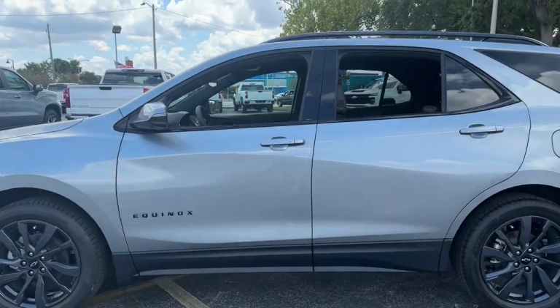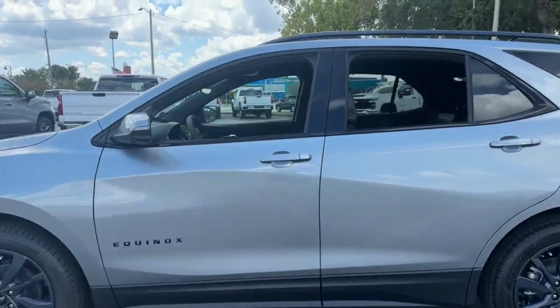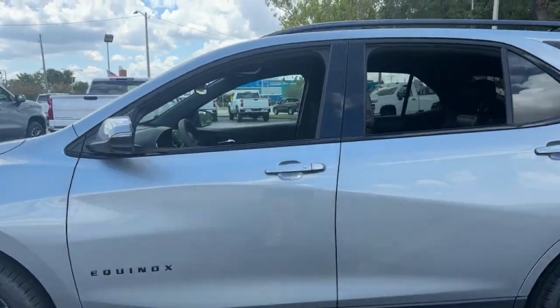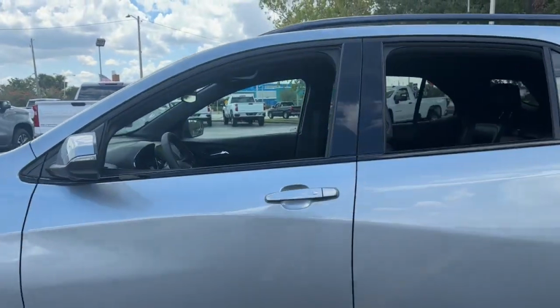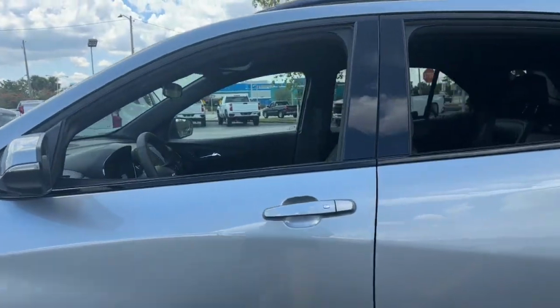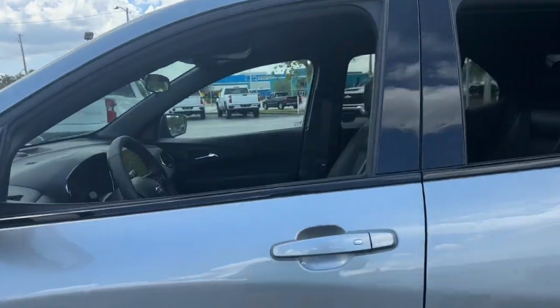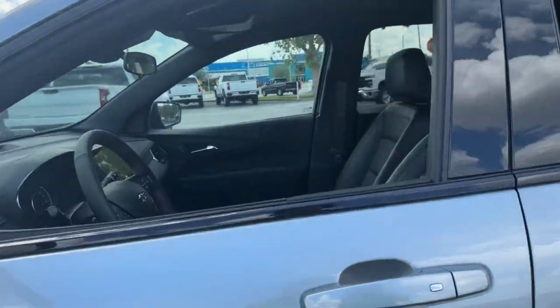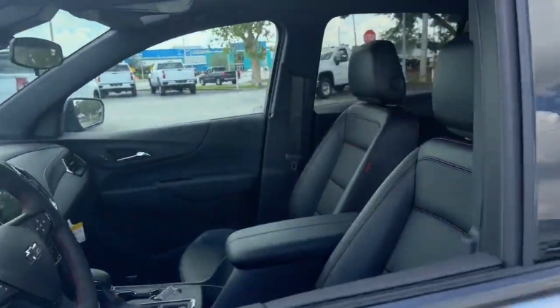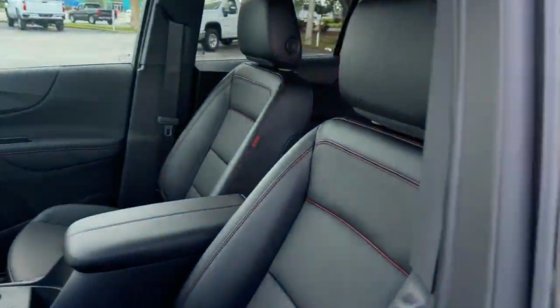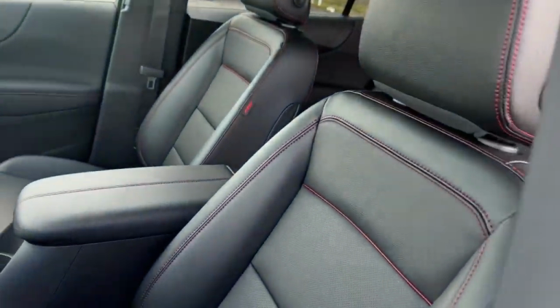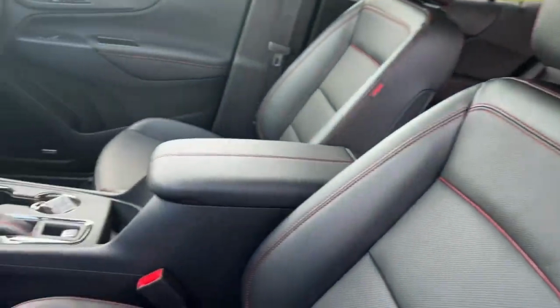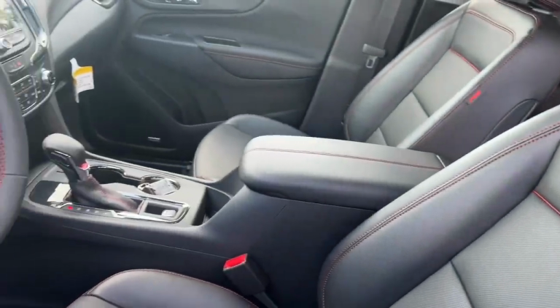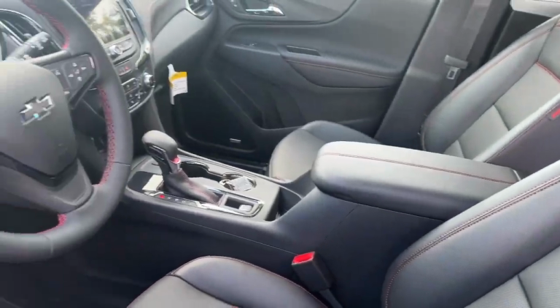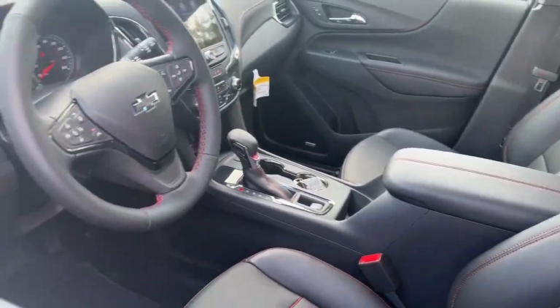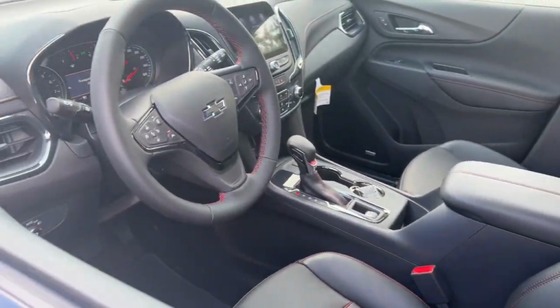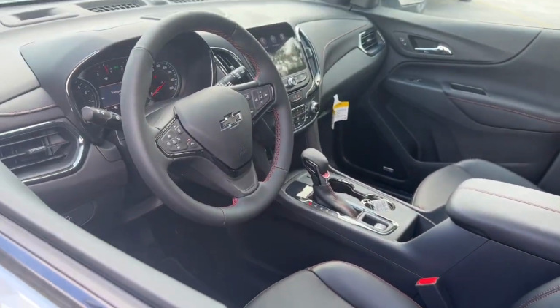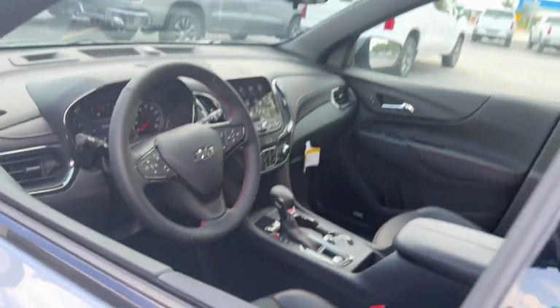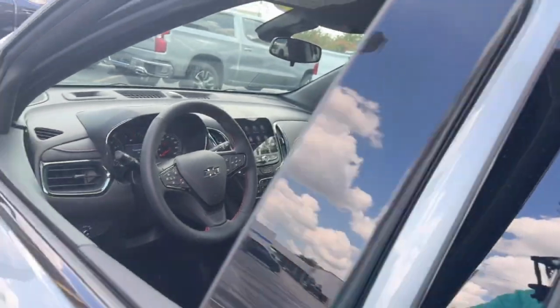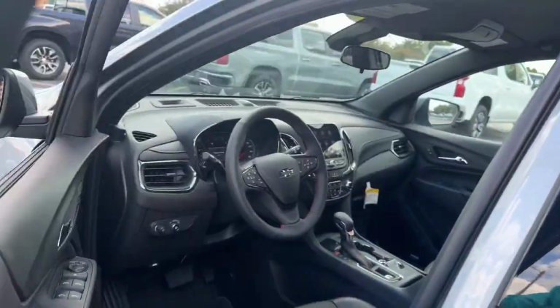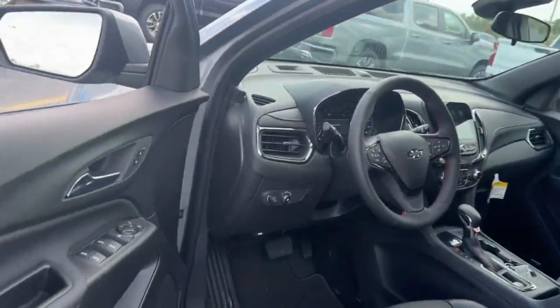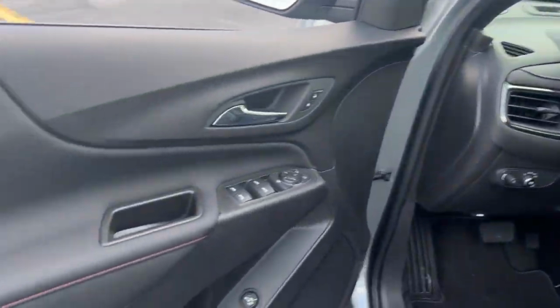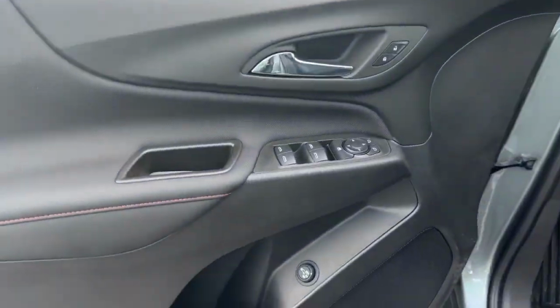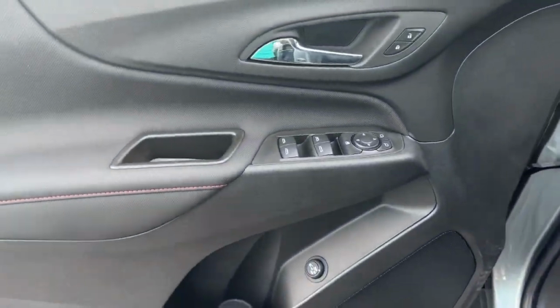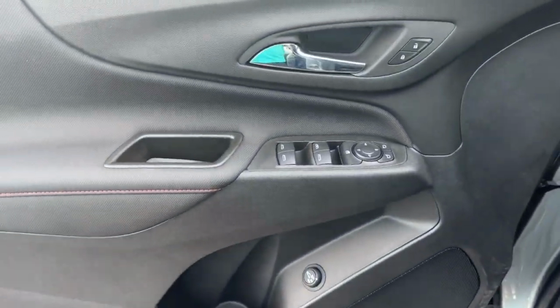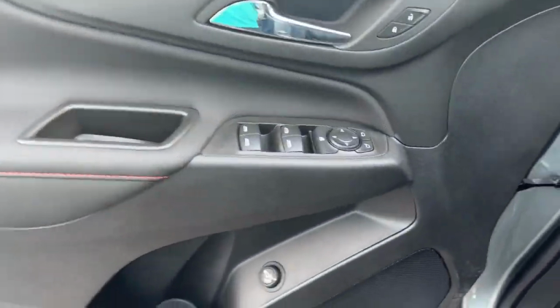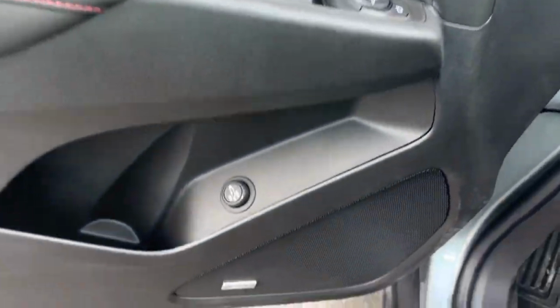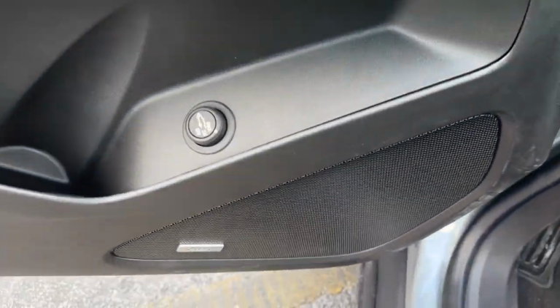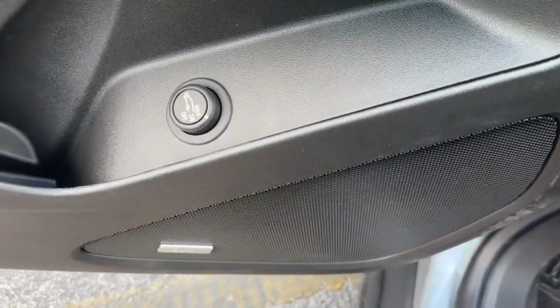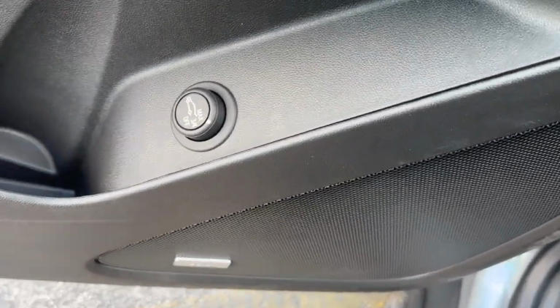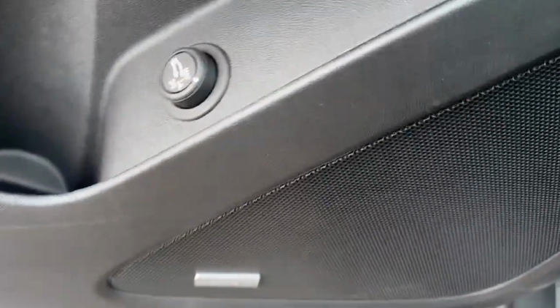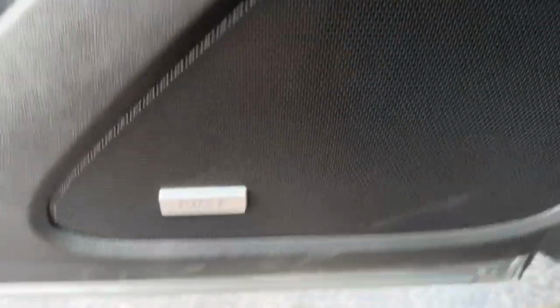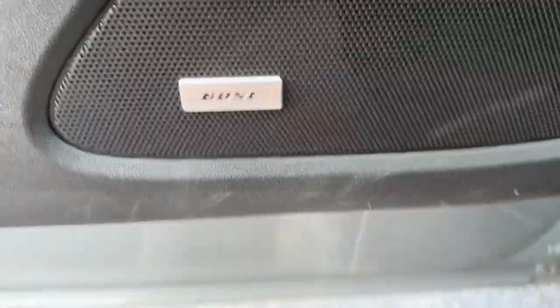The following are some of this vehicle's highlighted options: touchscreen infotainment system, navigation system, auxiliary audio input.